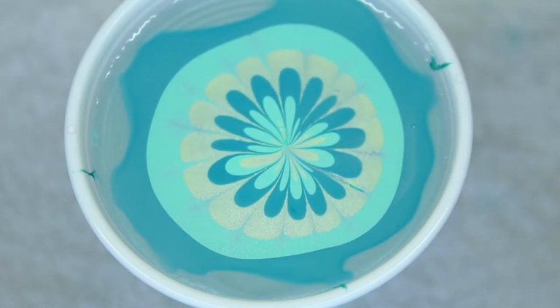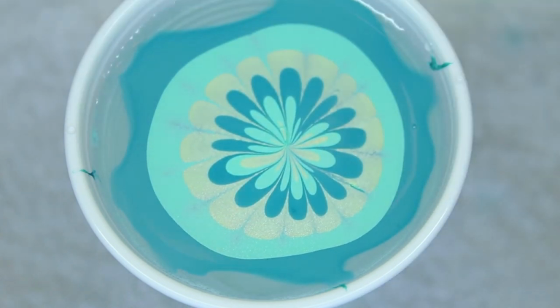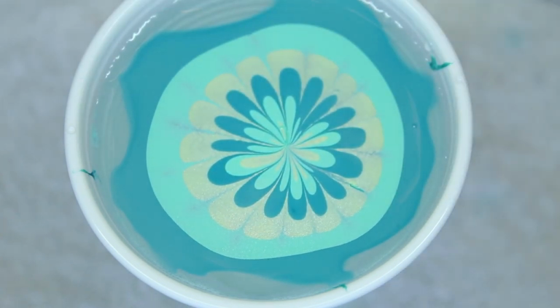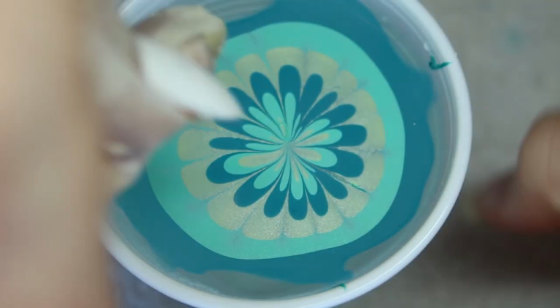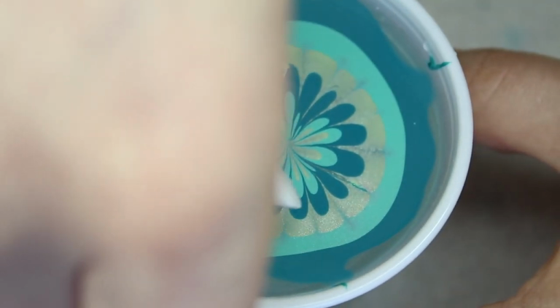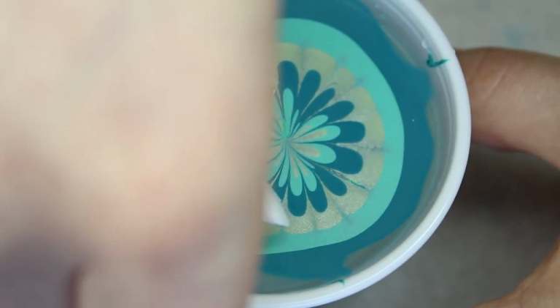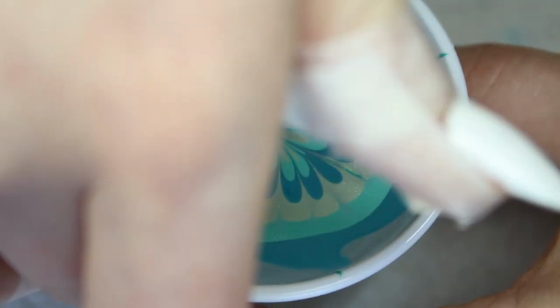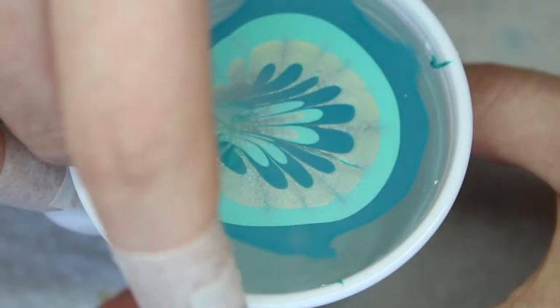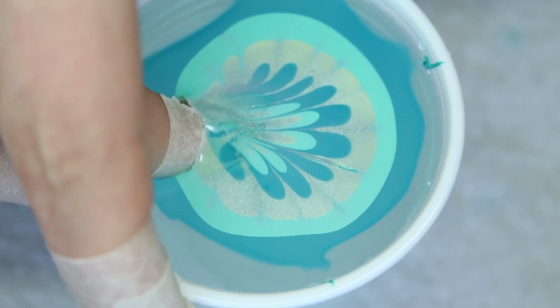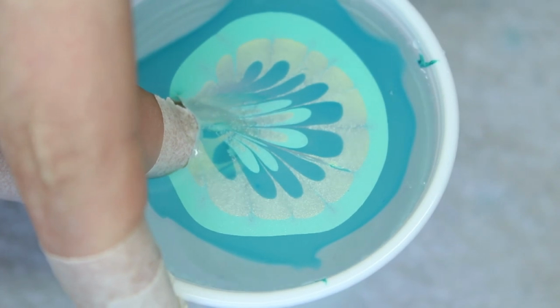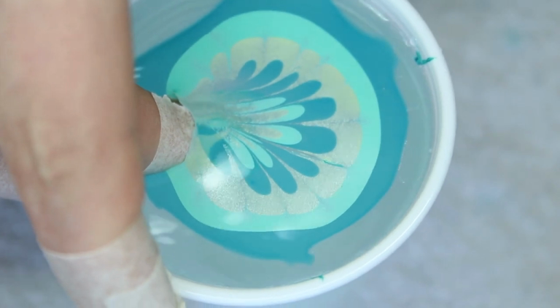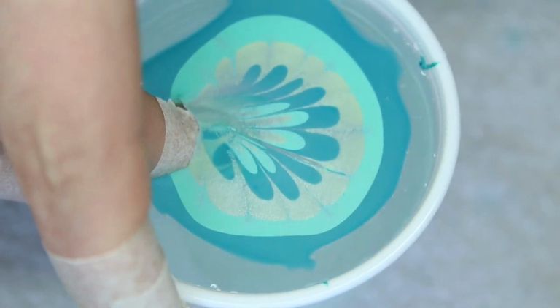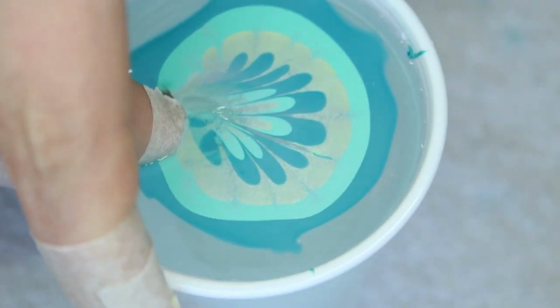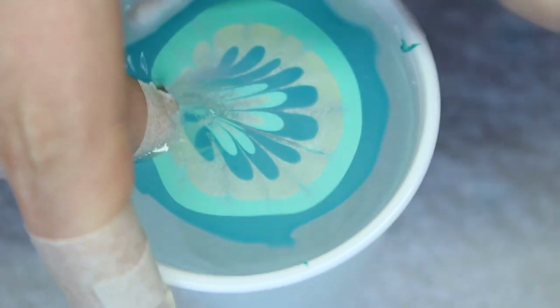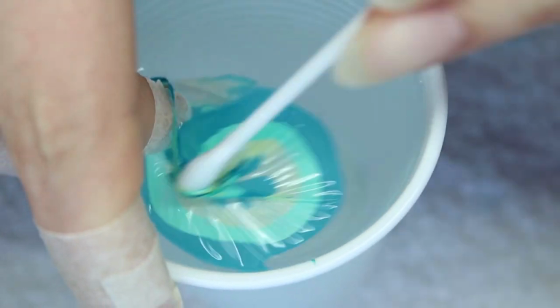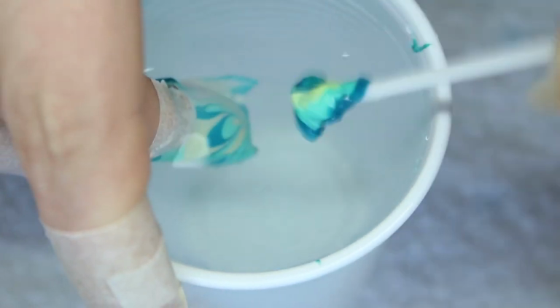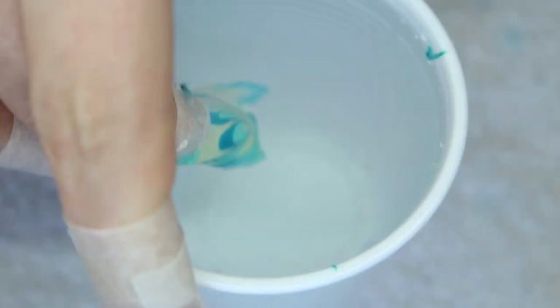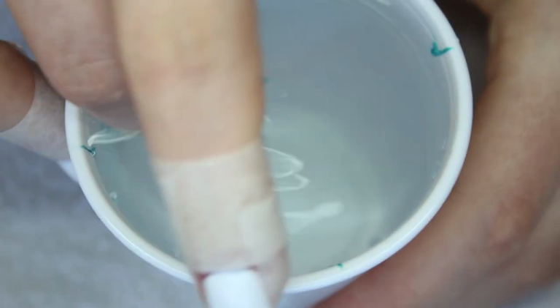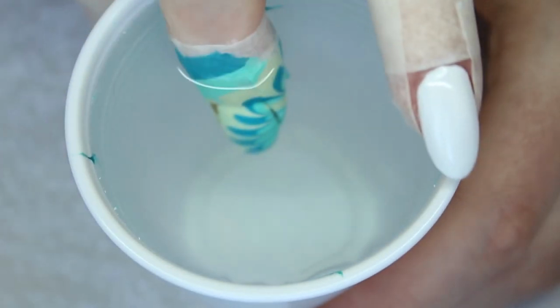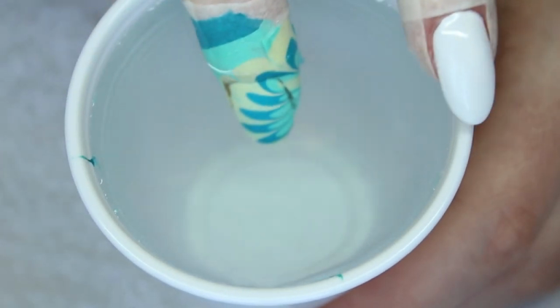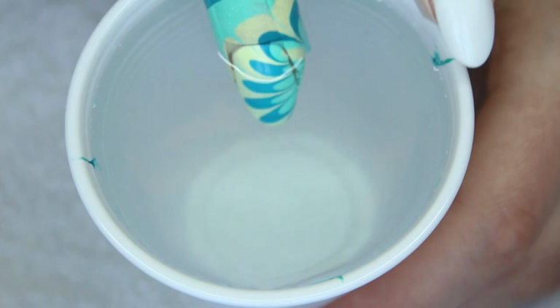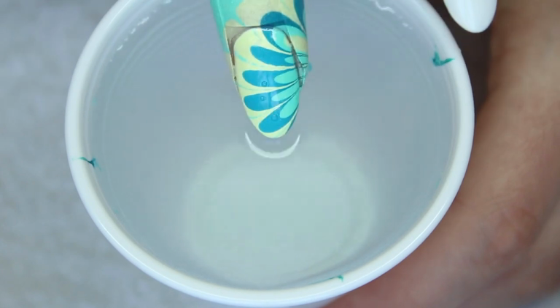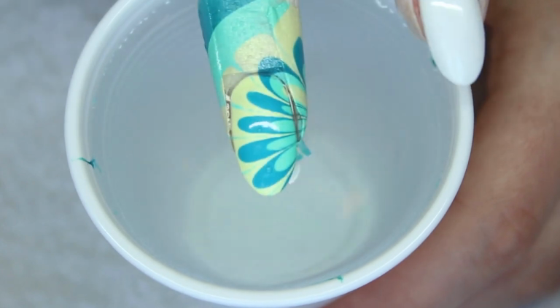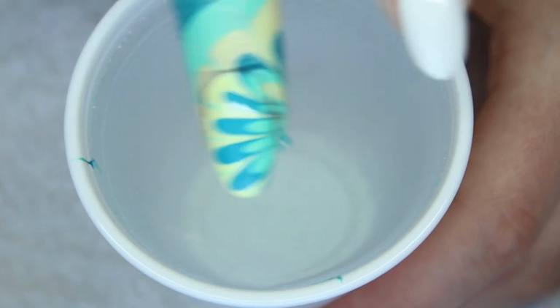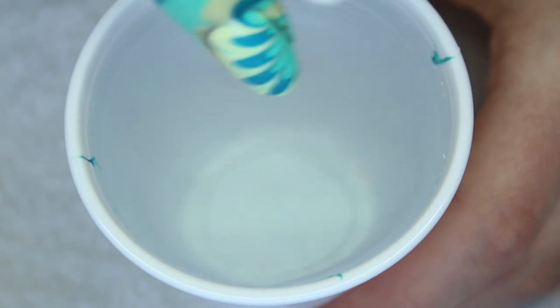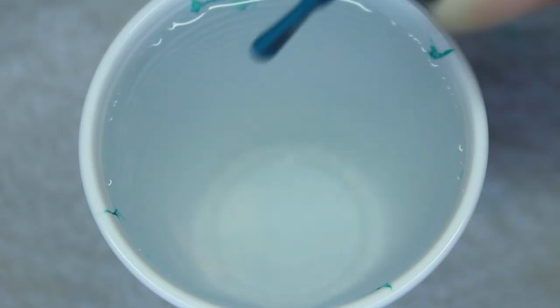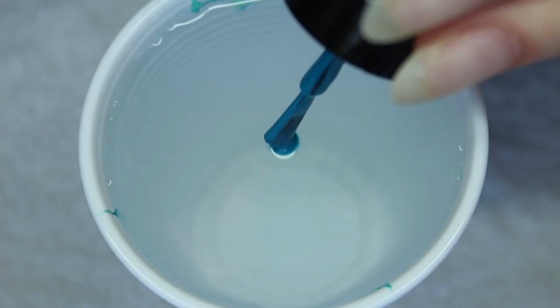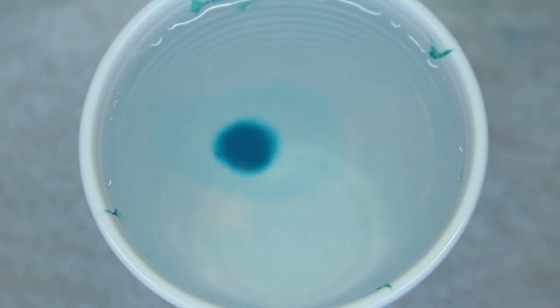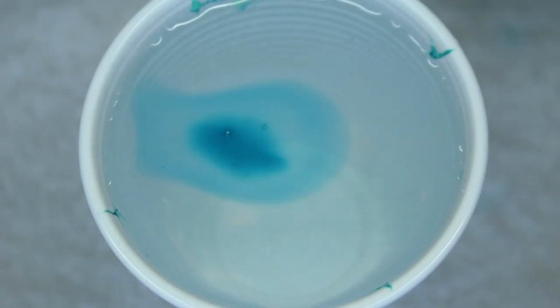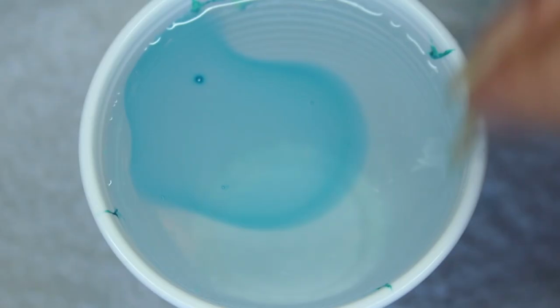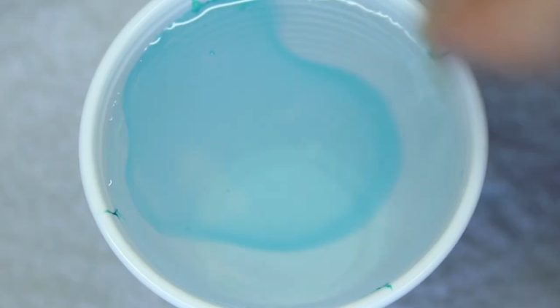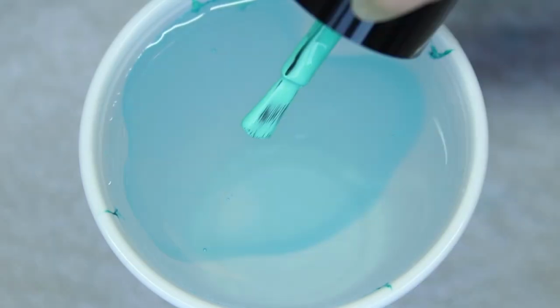Look for the spot you want on your nail and dip in. Once you dip your nail in, blow on the water to dry any remaining nail polish. Clean up the excess and slowly lift your finger out of the cup. I dip my finger in one at a time, but you can always choose to dip more in at once.